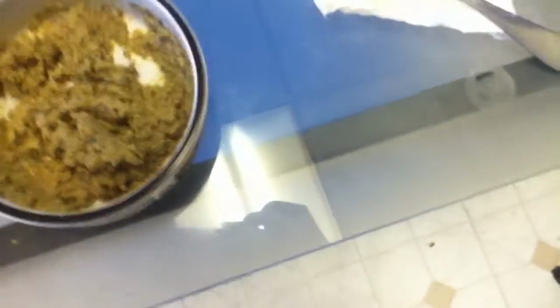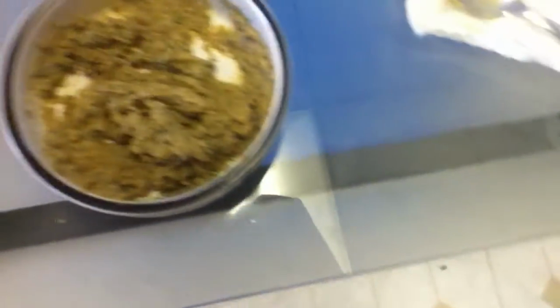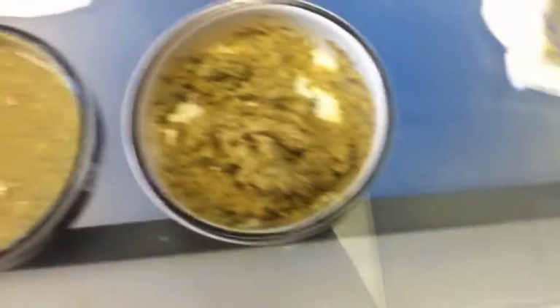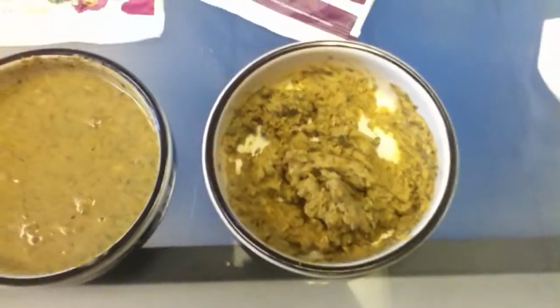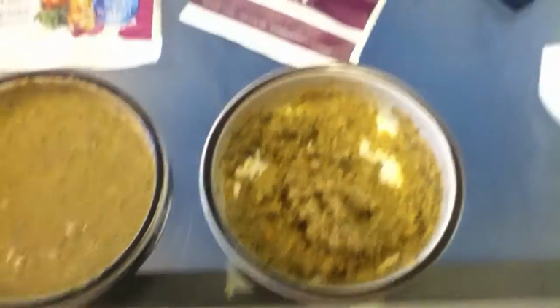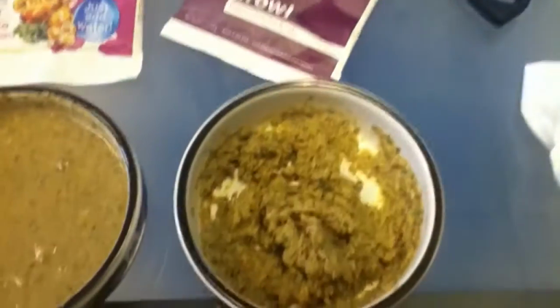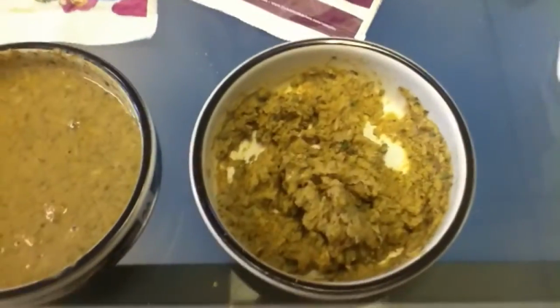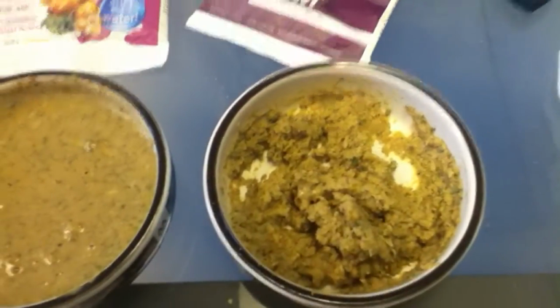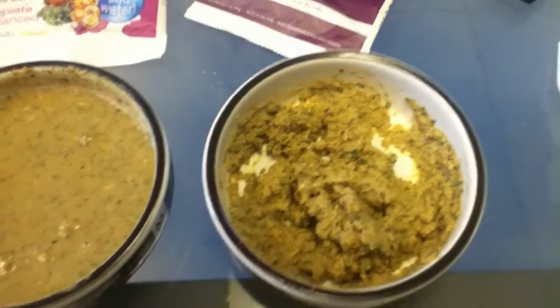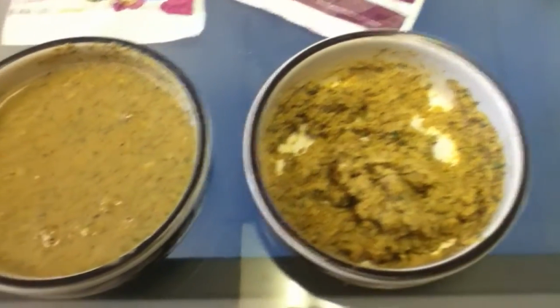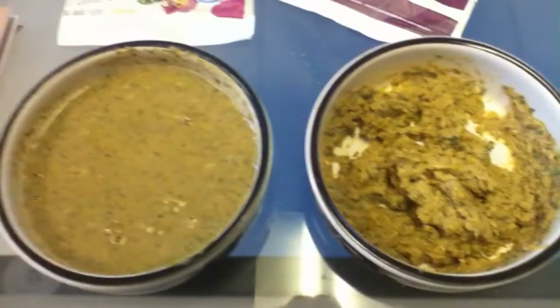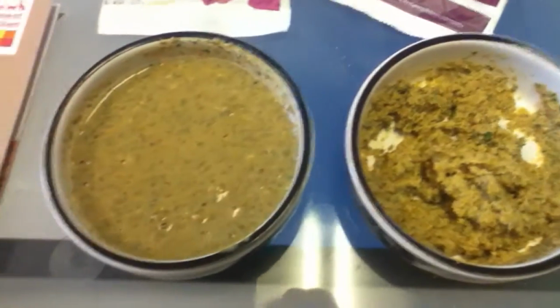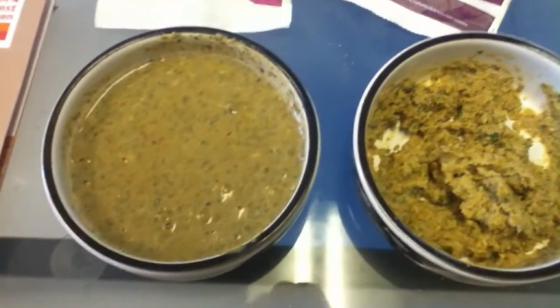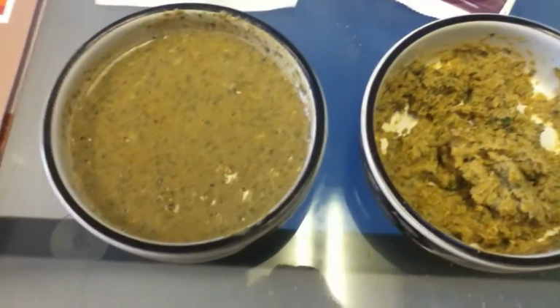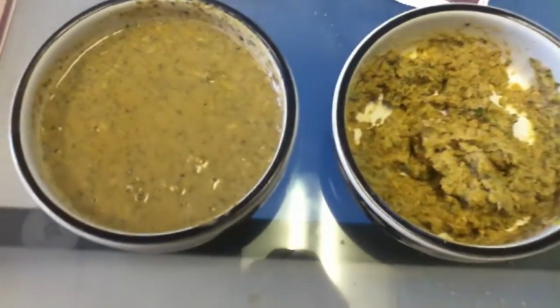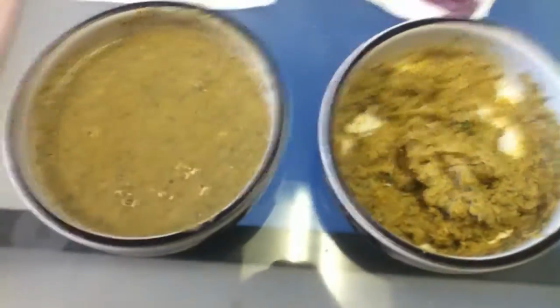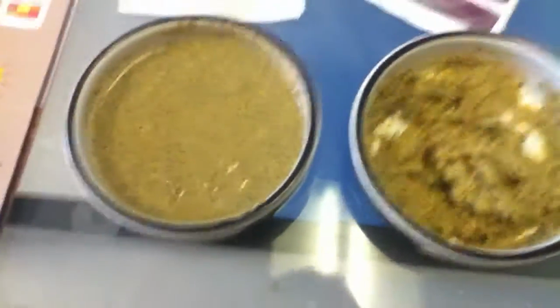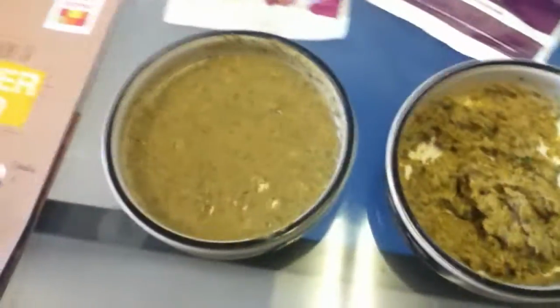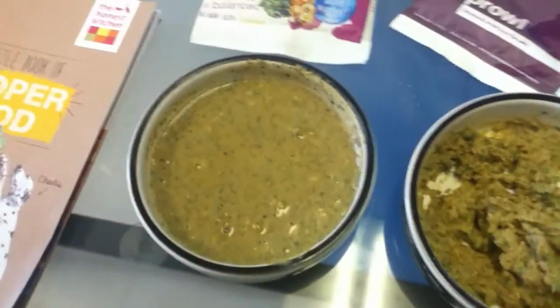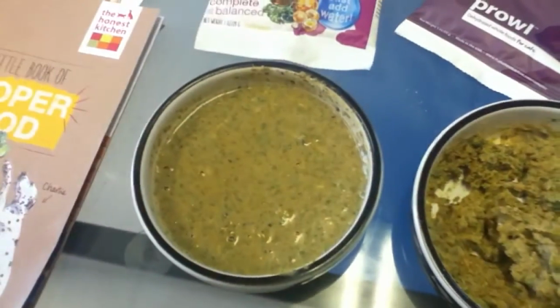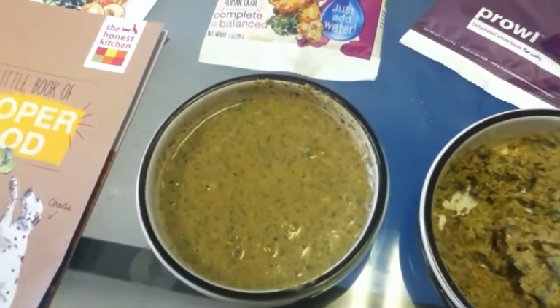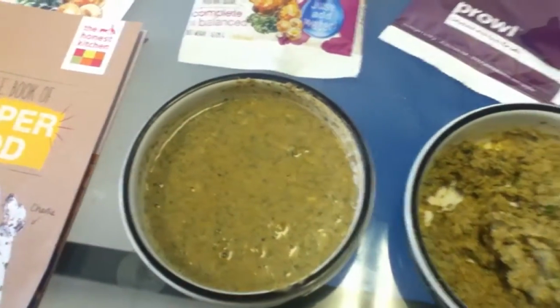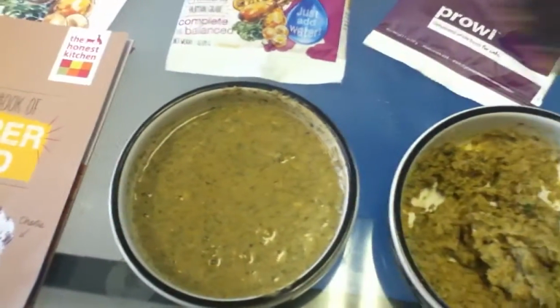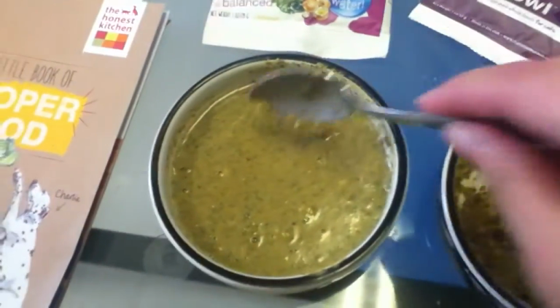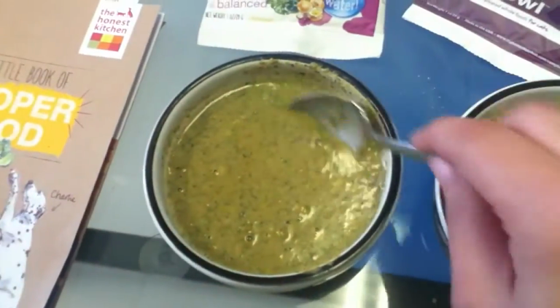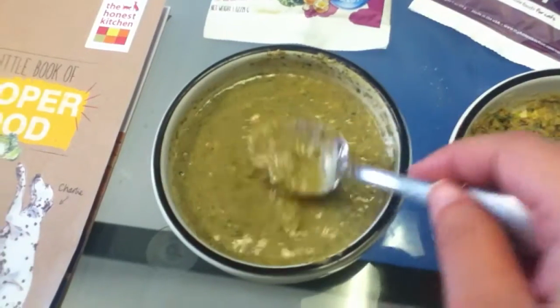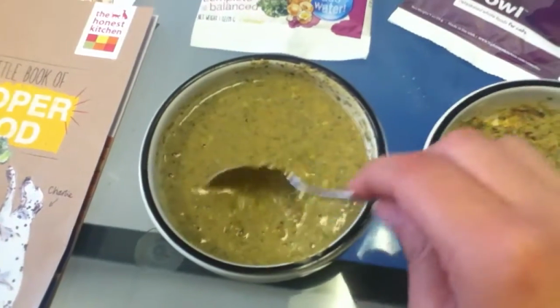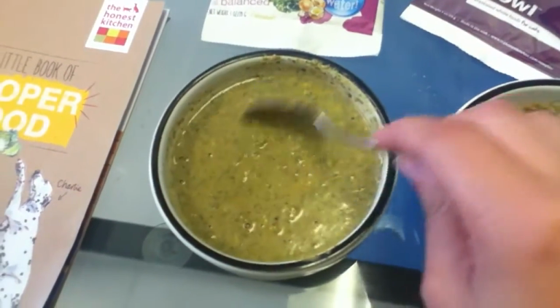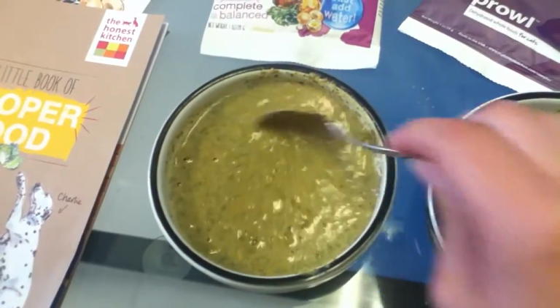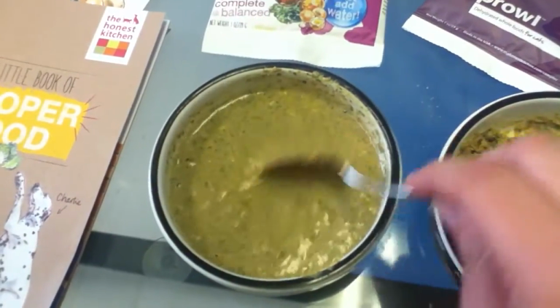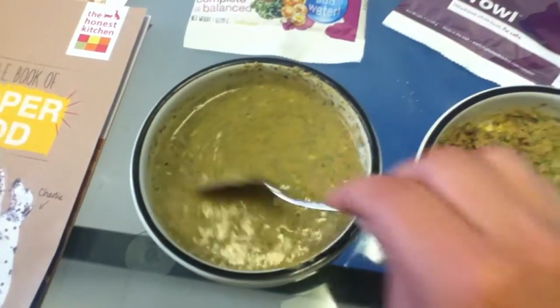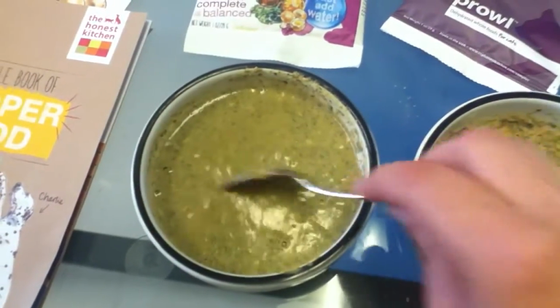I think that the one to the right looks a little better with consistency. I feel like this one is very soupy.